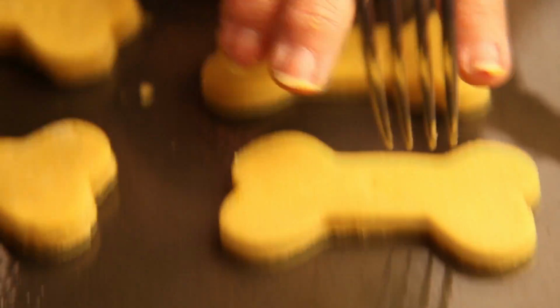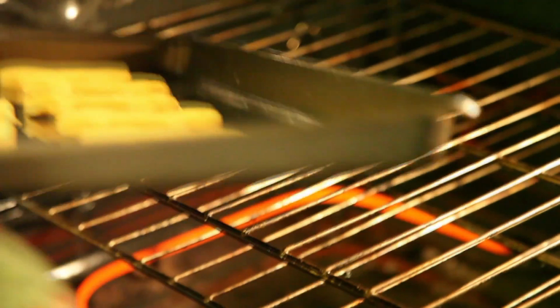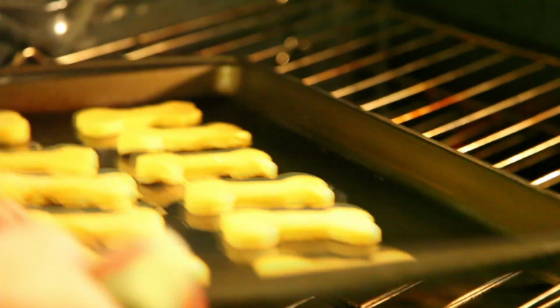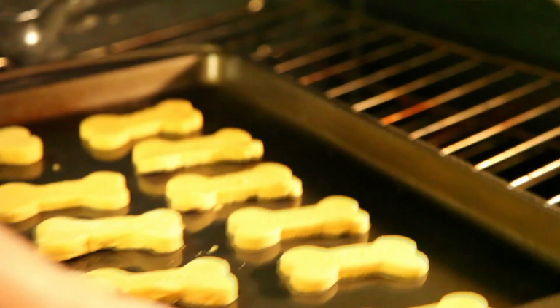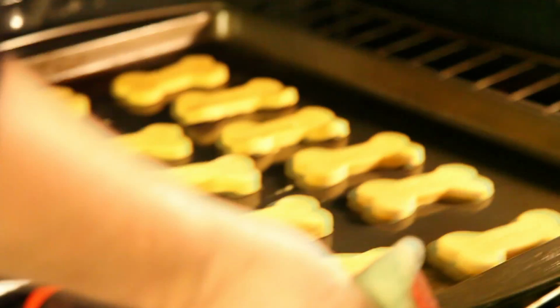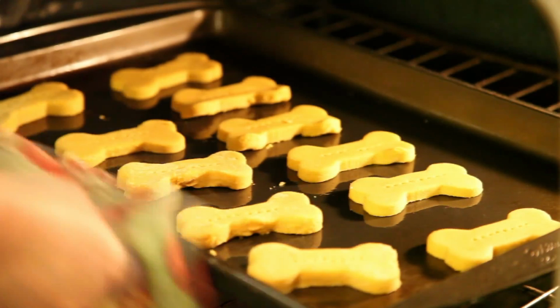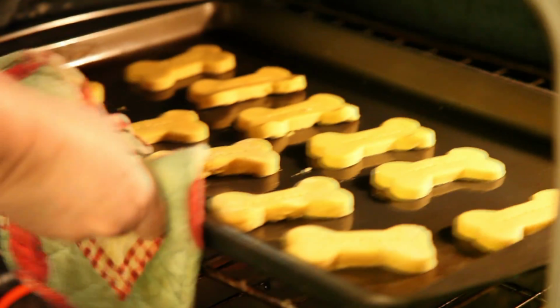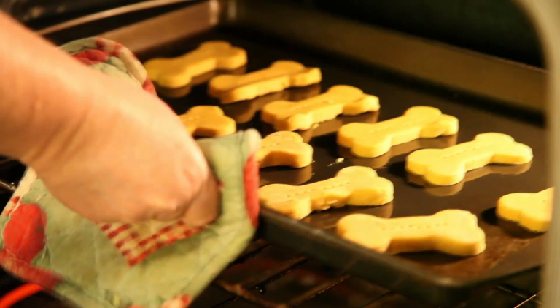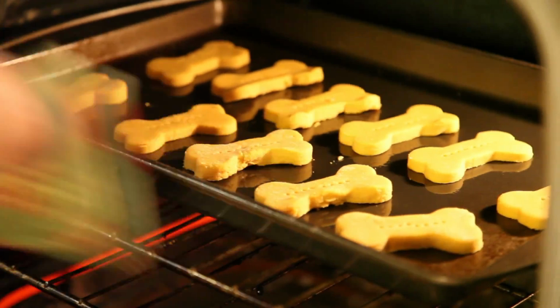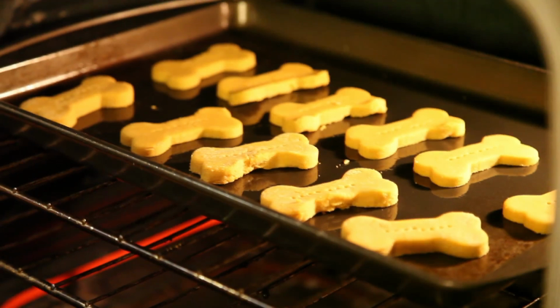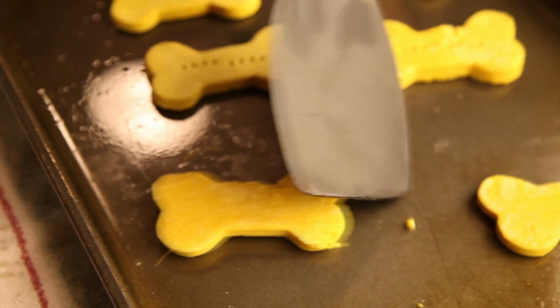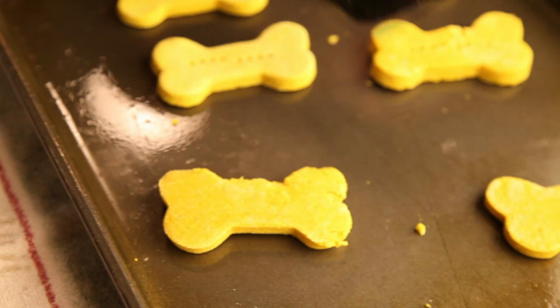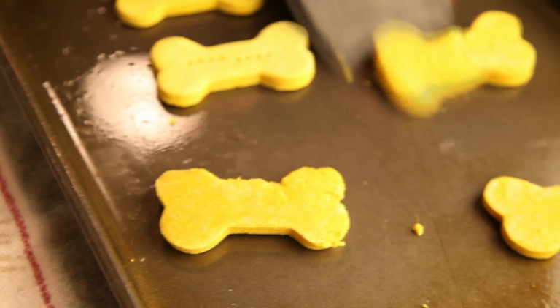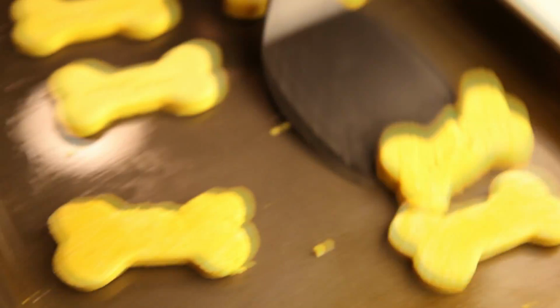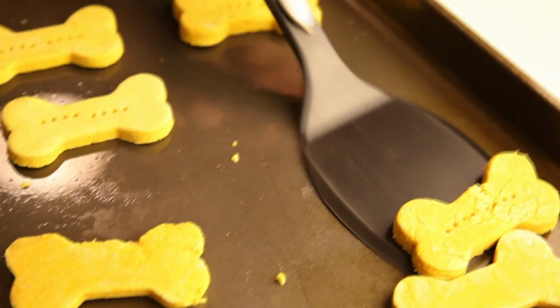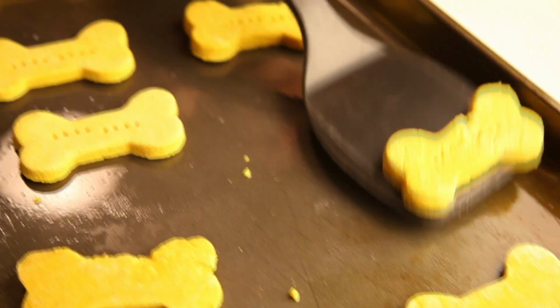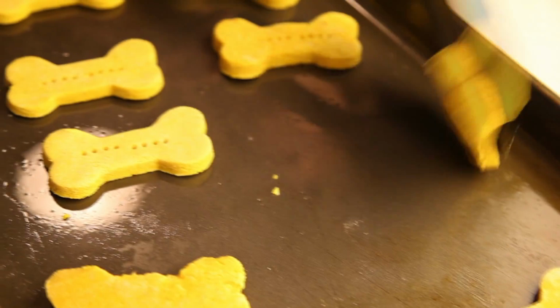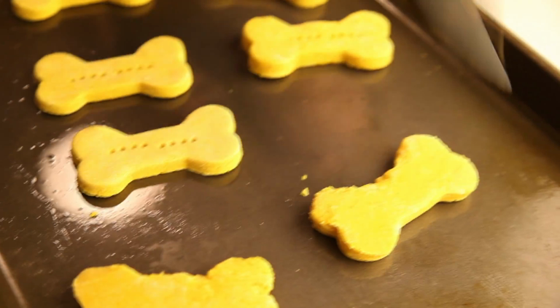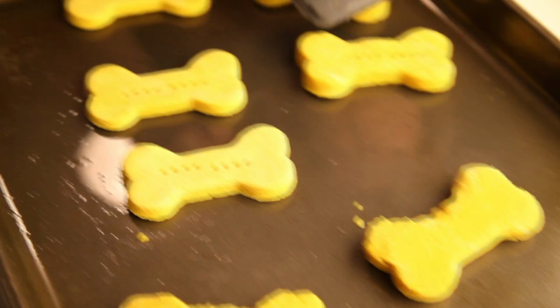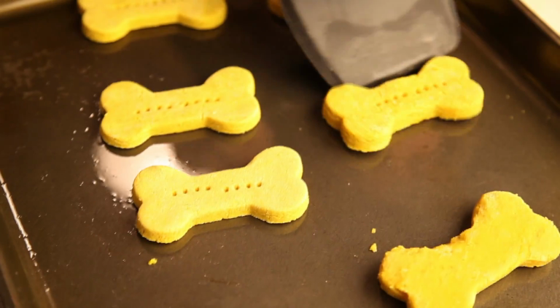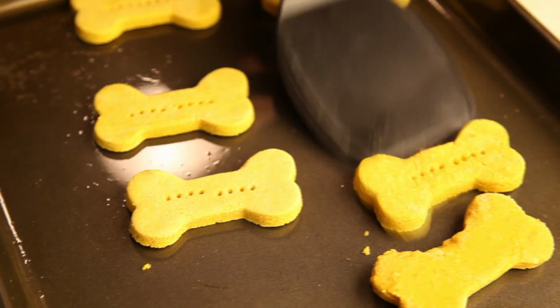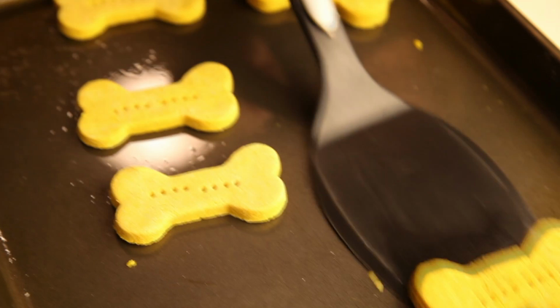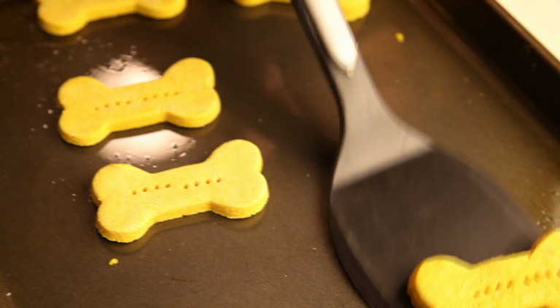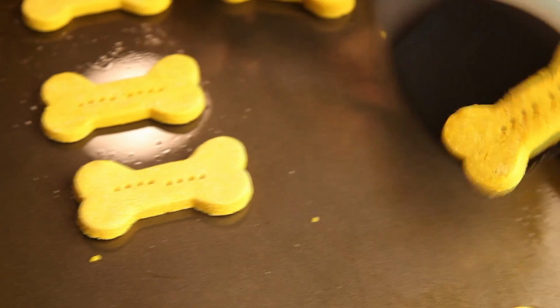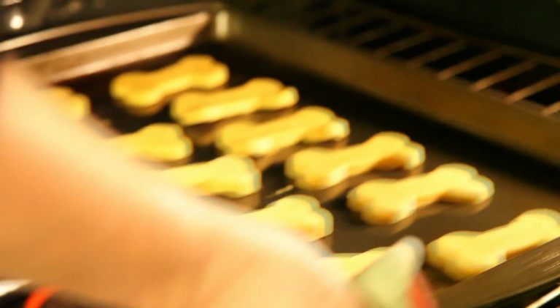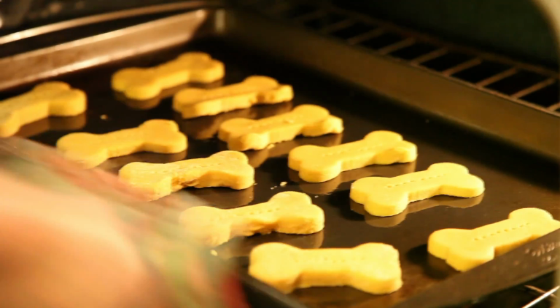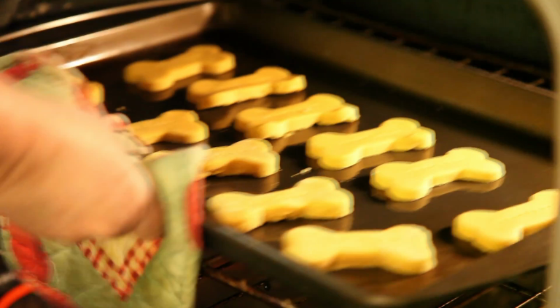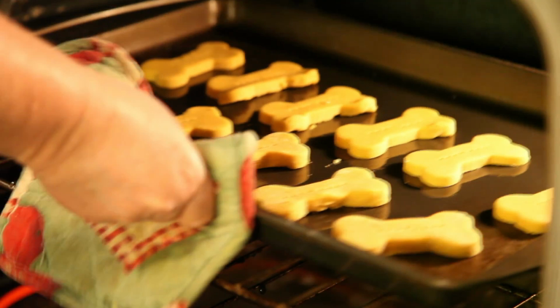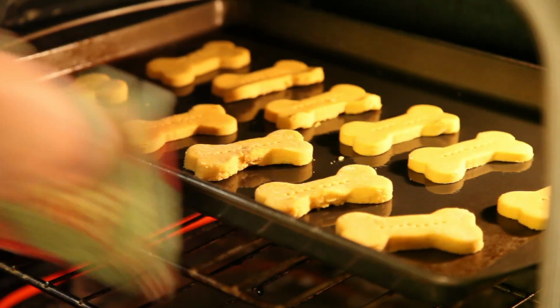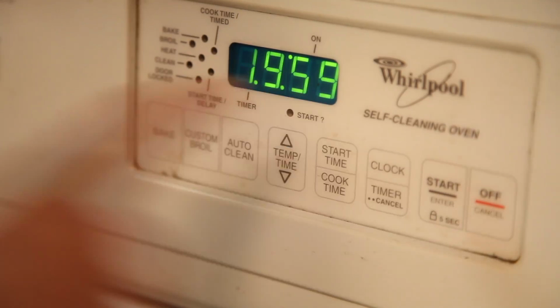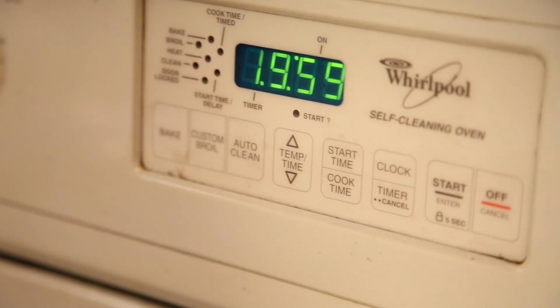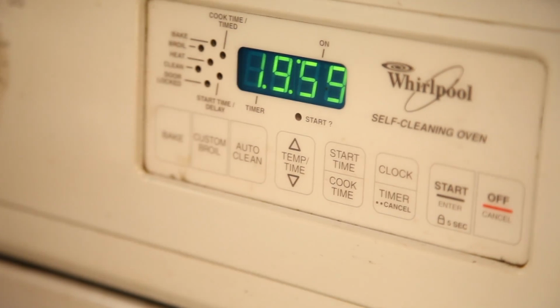Place them in a preheated oven at 350 degrees. After 20 minutes, take them out and flip each dog treat over to bake on the other side. Place them back into the oven for another 20 minutes.